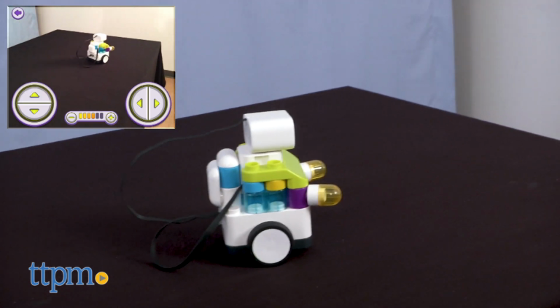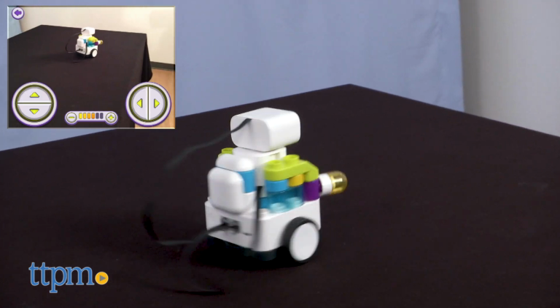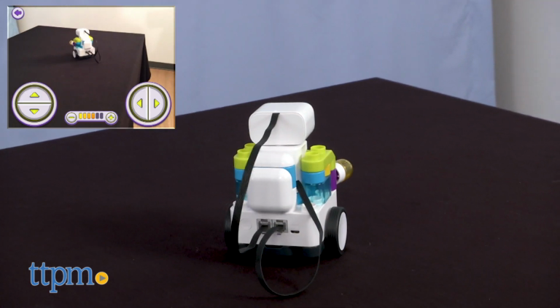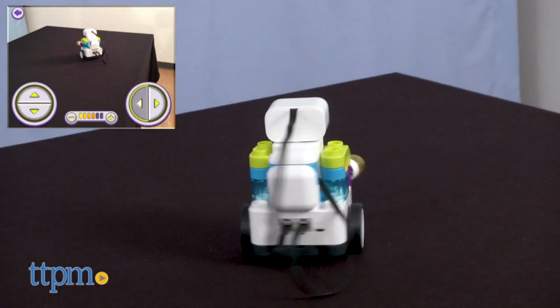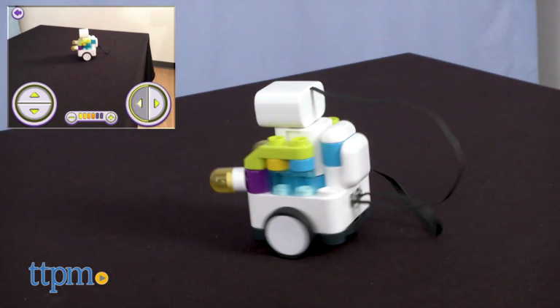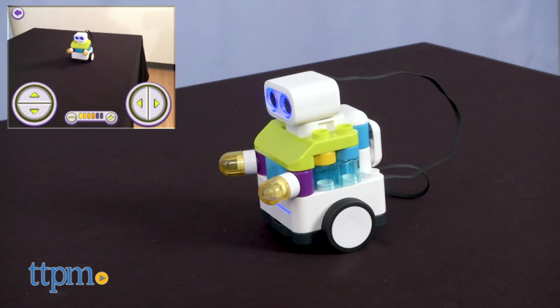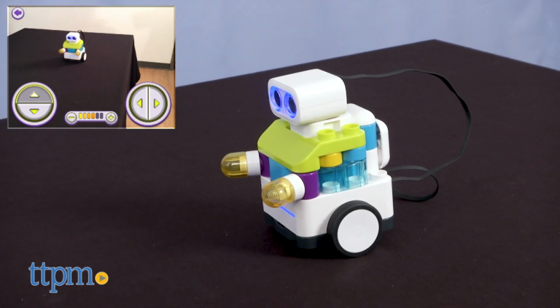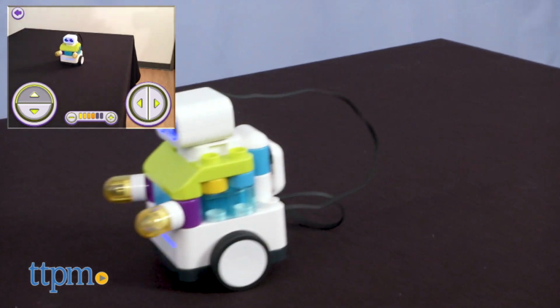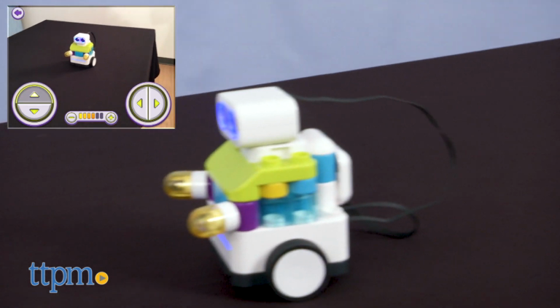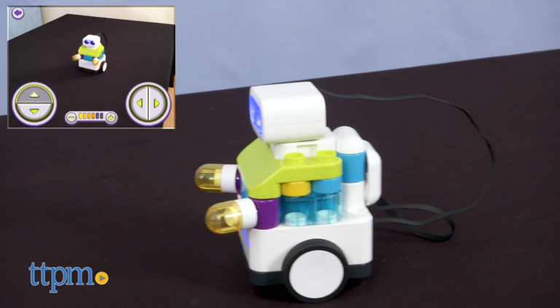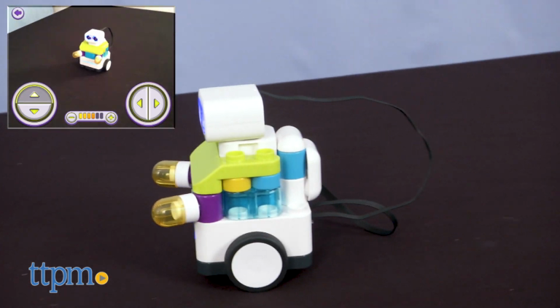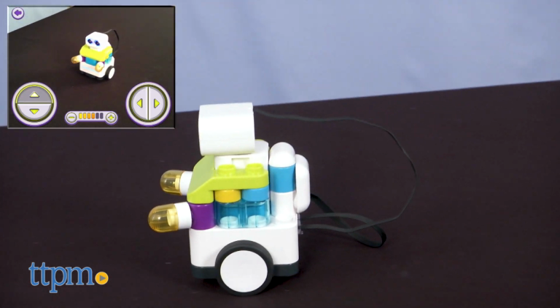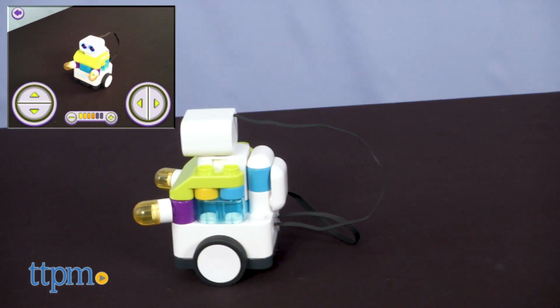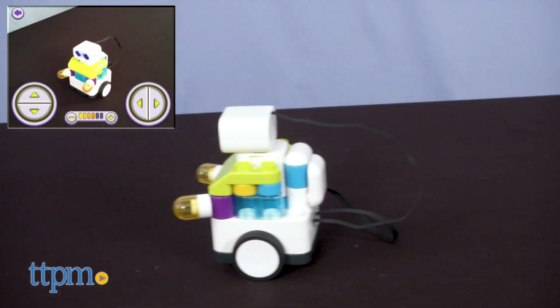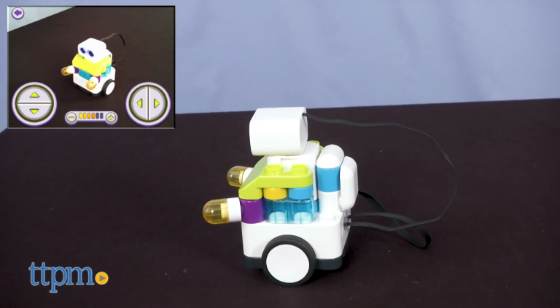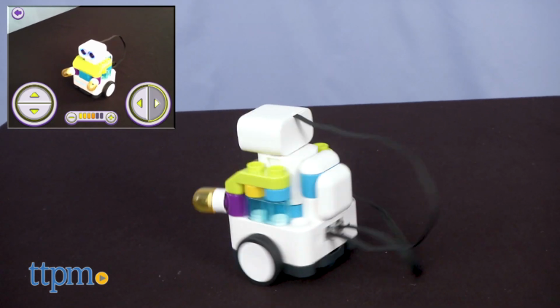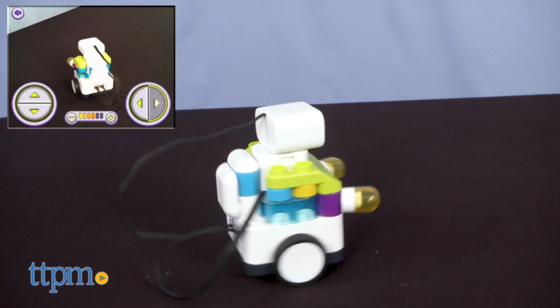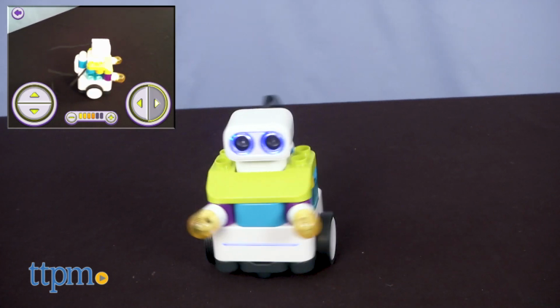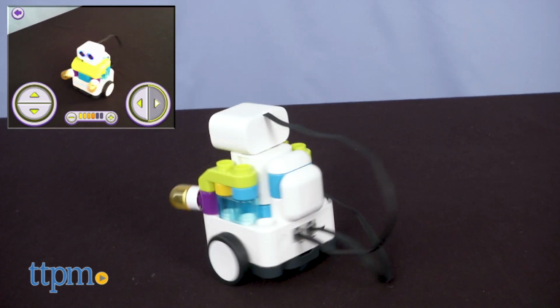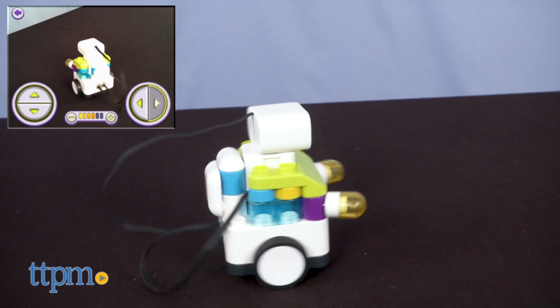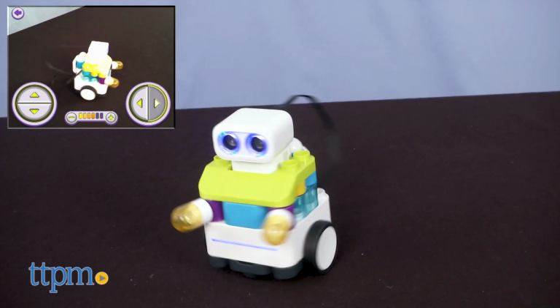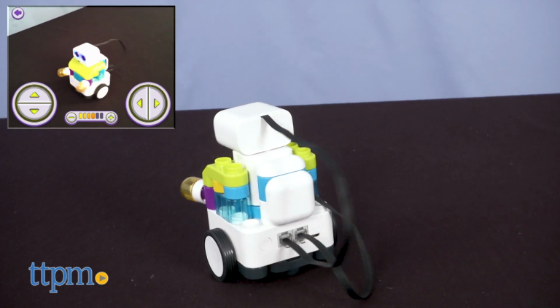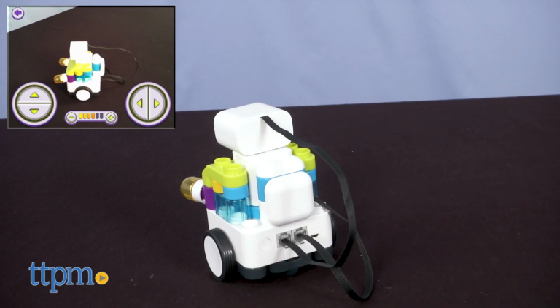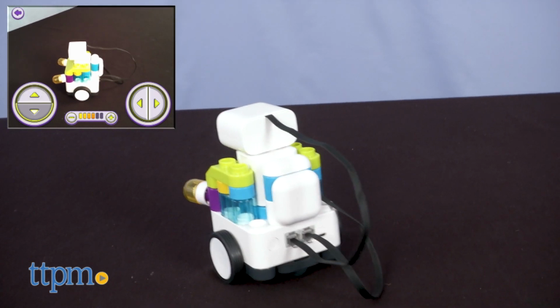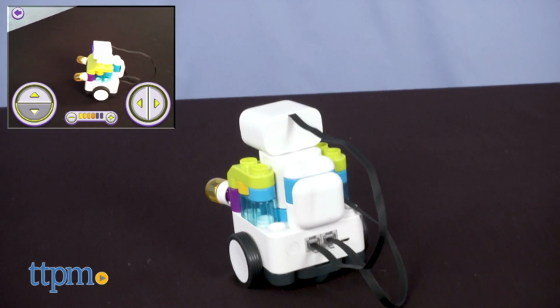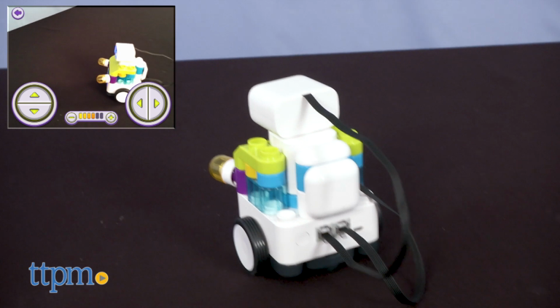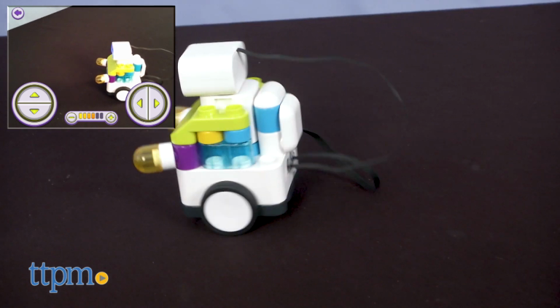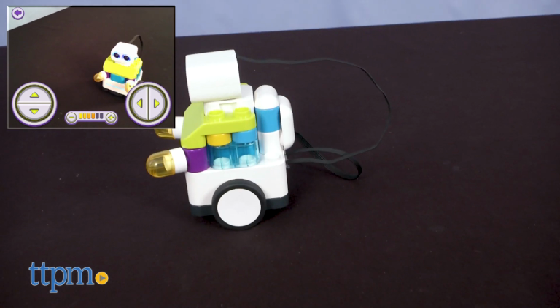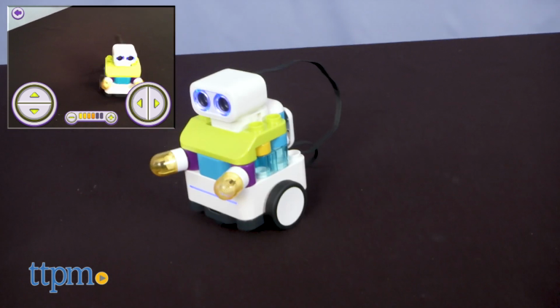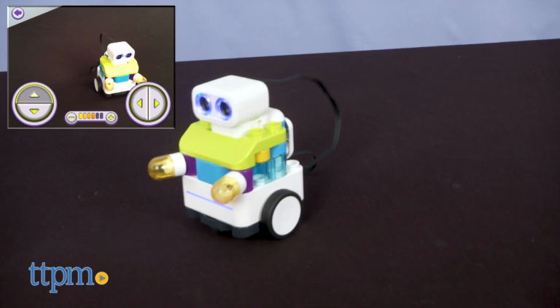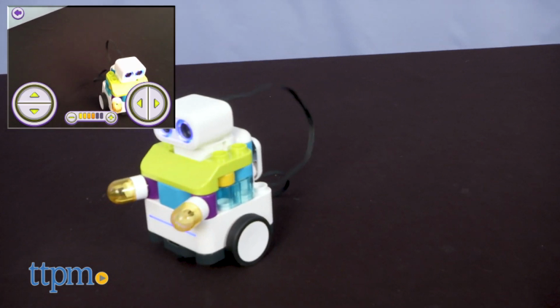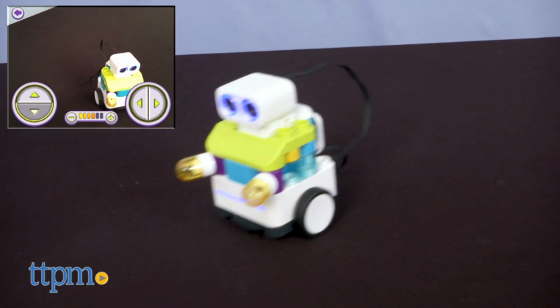It is nice to have the building, coding, and controlling in separate segments of the app so kids can engage in their own creative play and experimentation. What do you guys think about Botsies? Let me know in the comments if this is something your kid would want to build and play with.